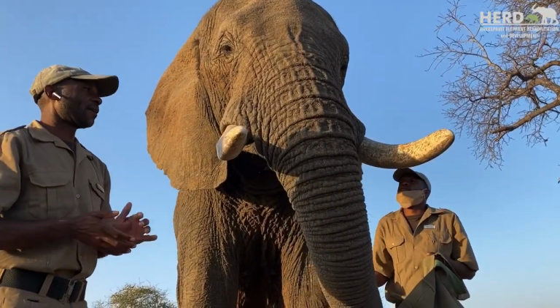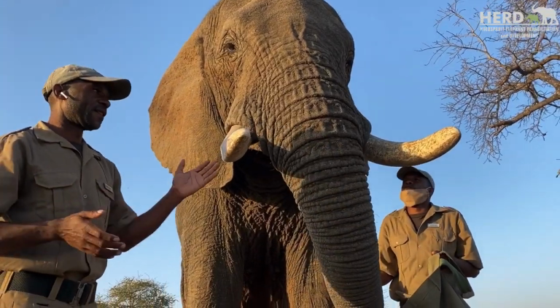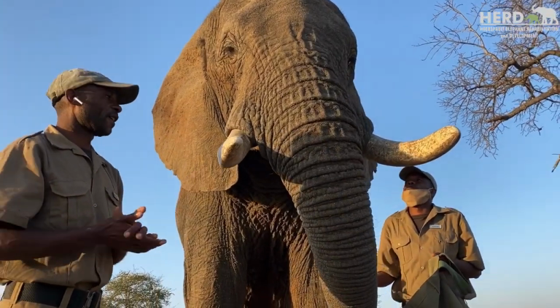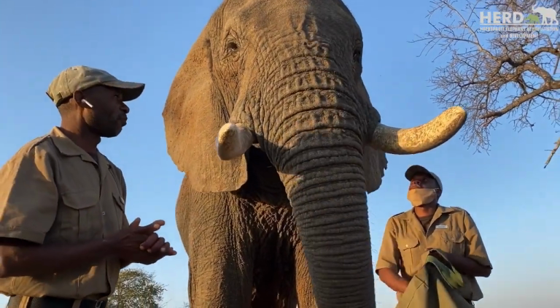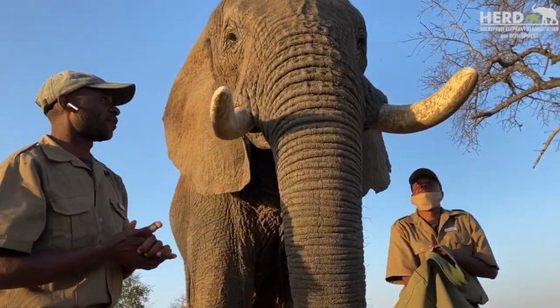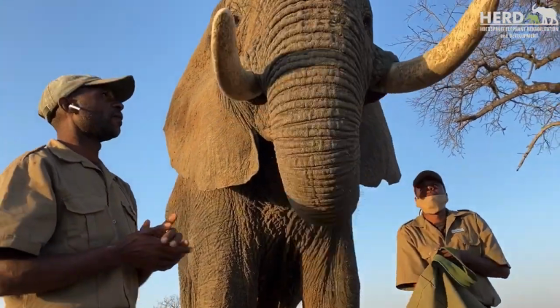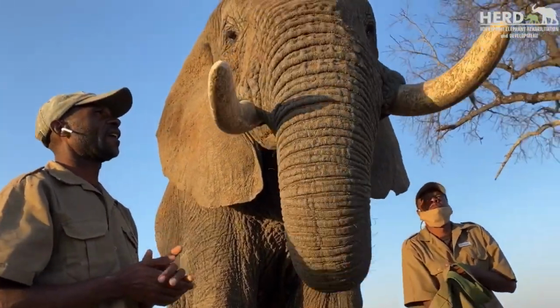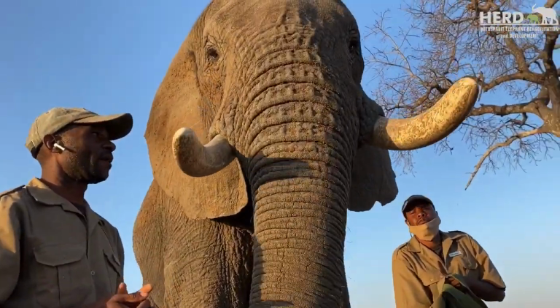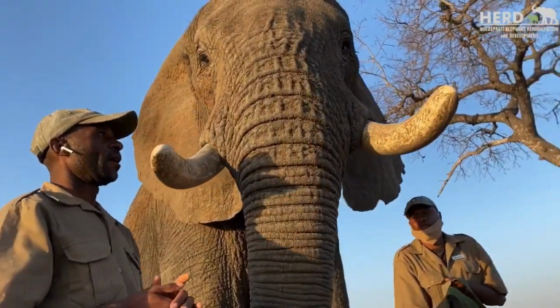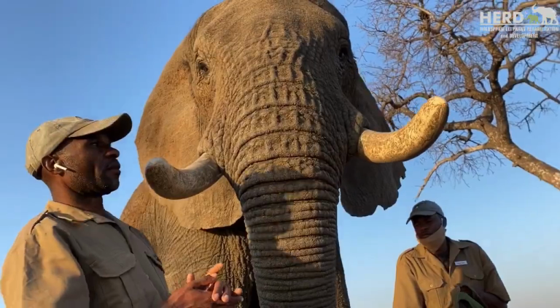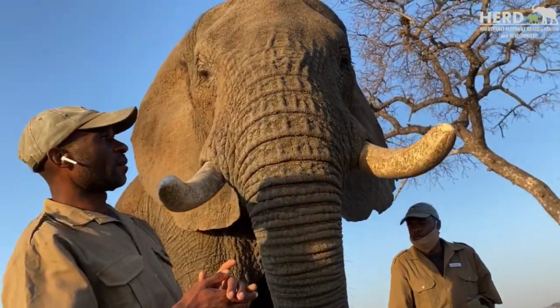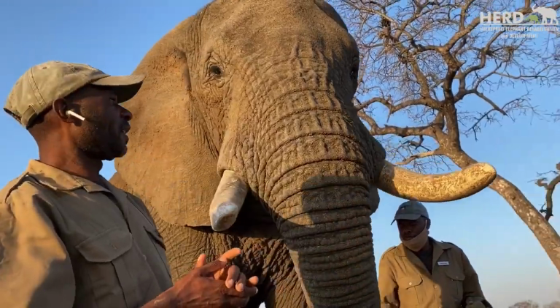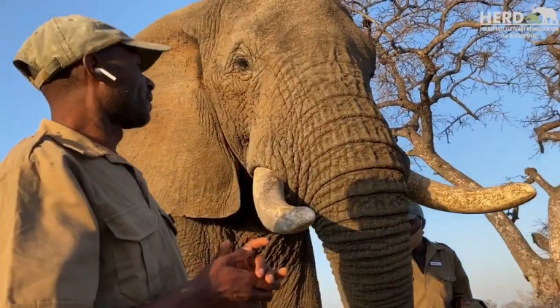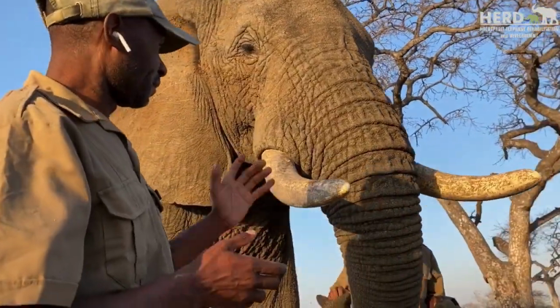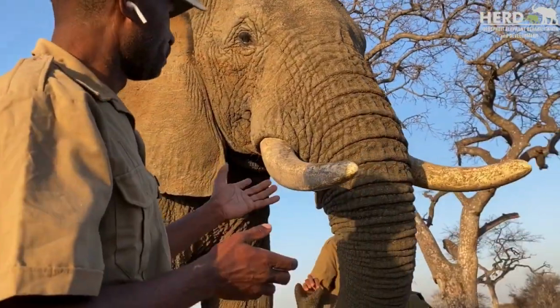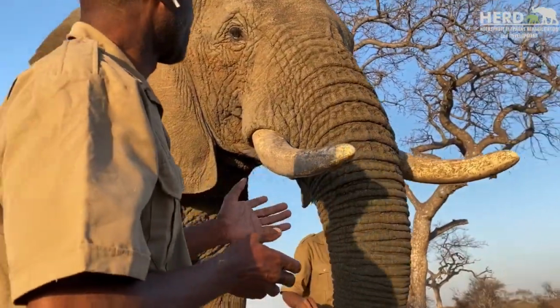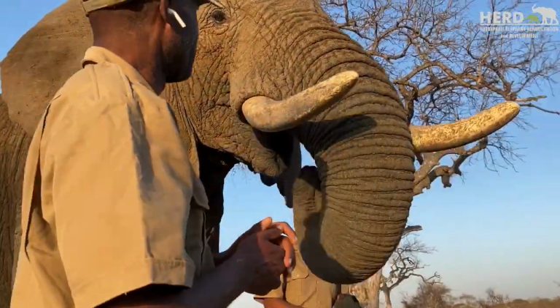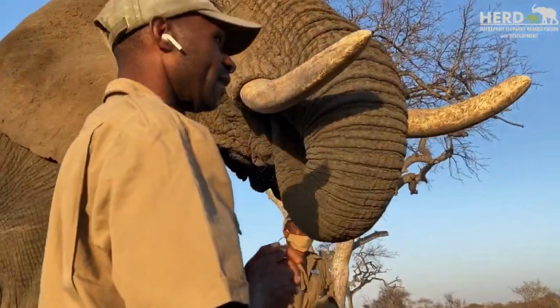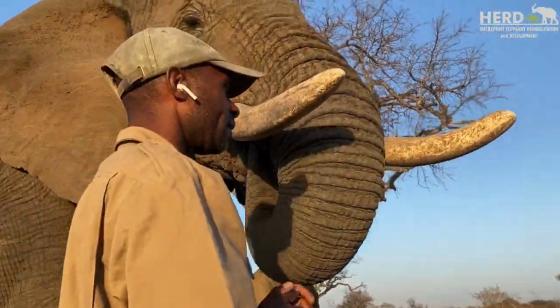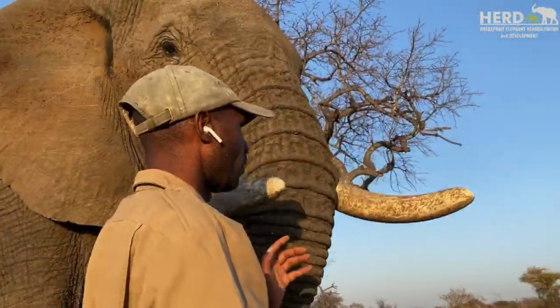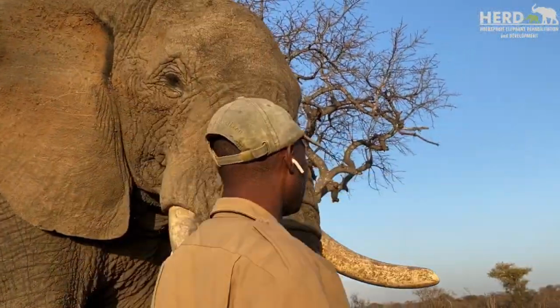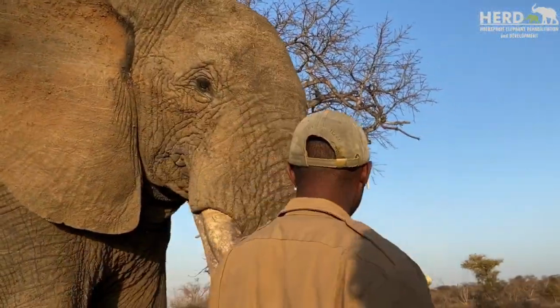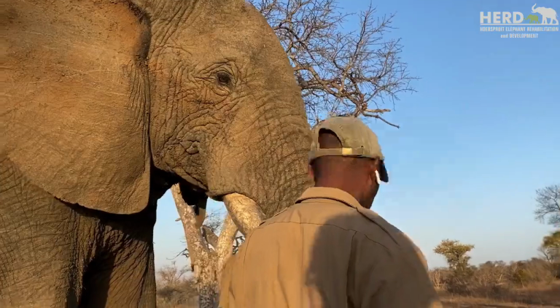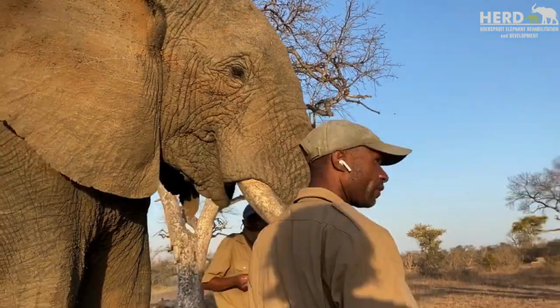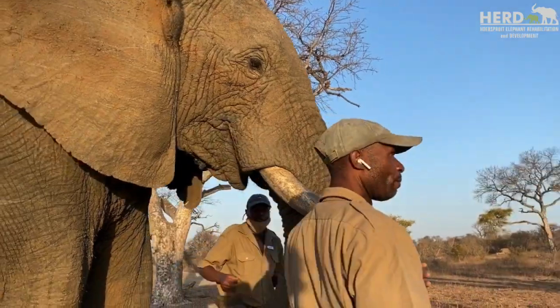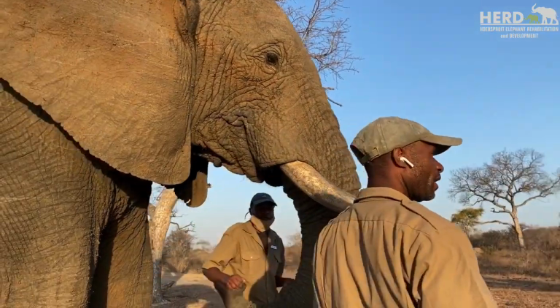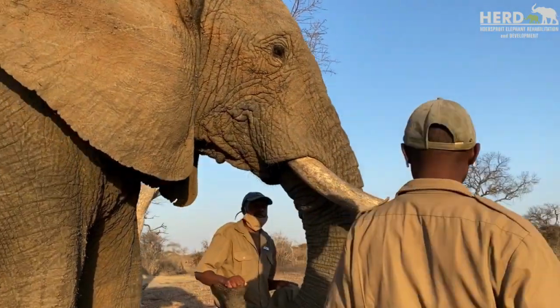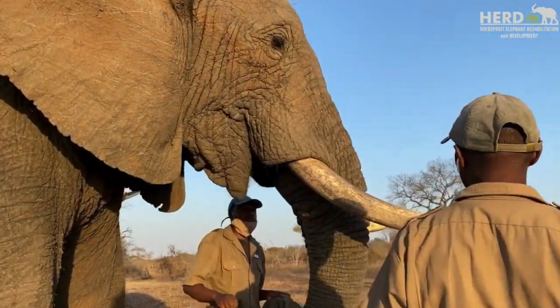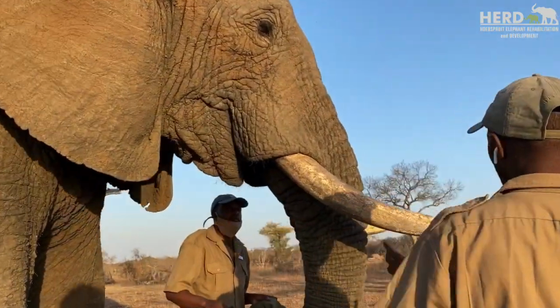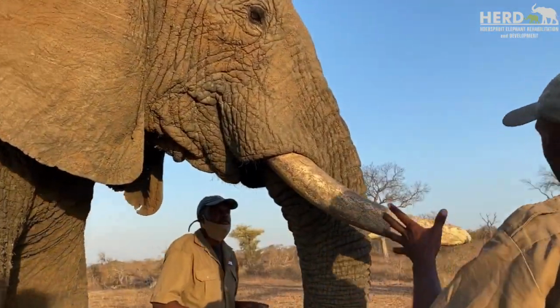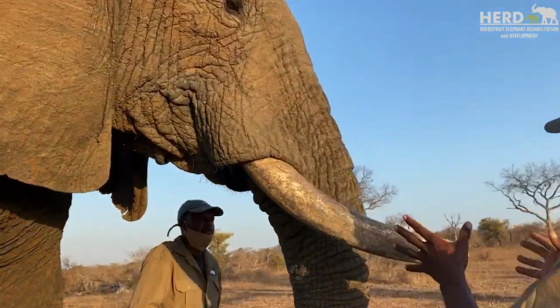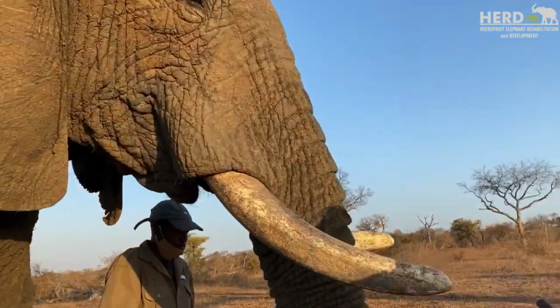That is a very, very important tool in their lifetime. And also it helps to identify the difference between a male and a female elephant by the size of the tusk.